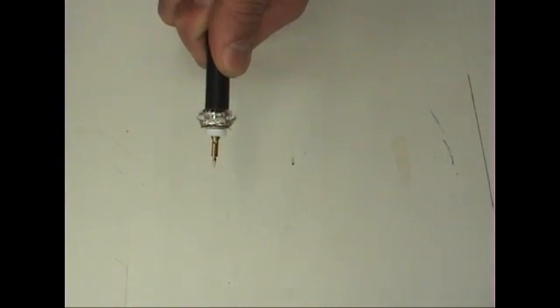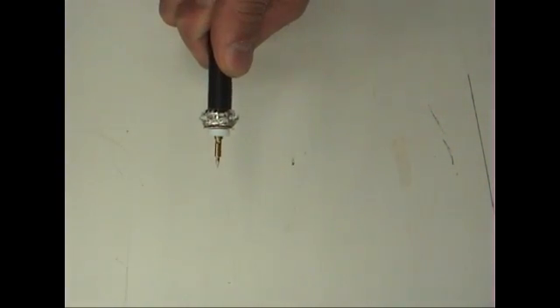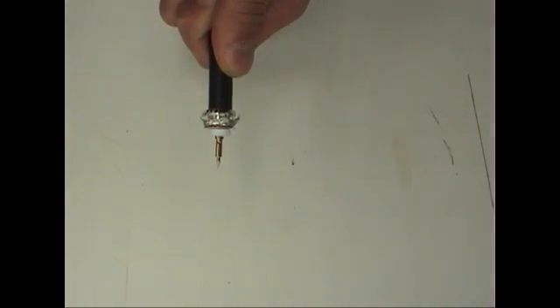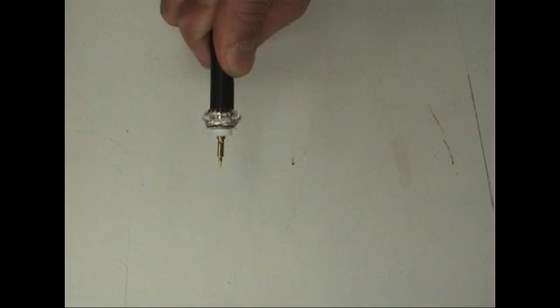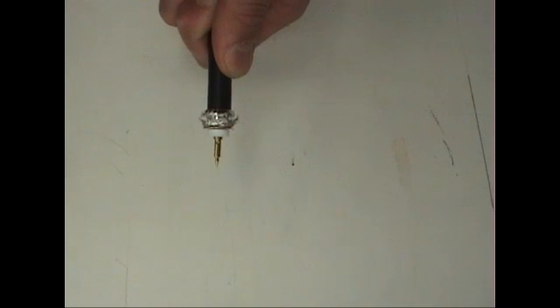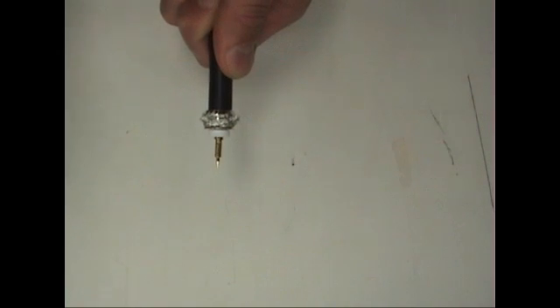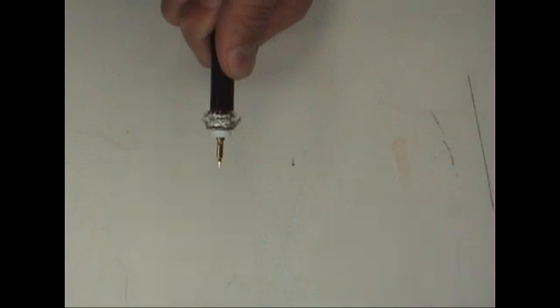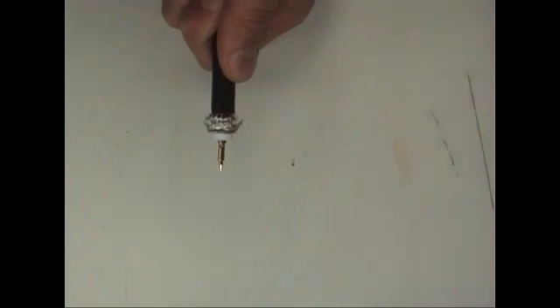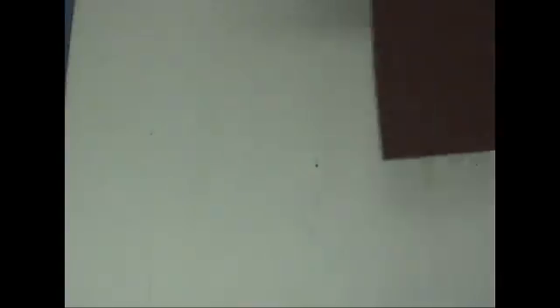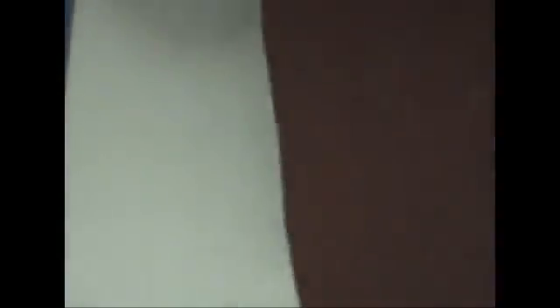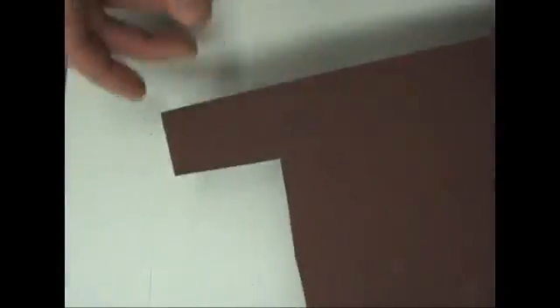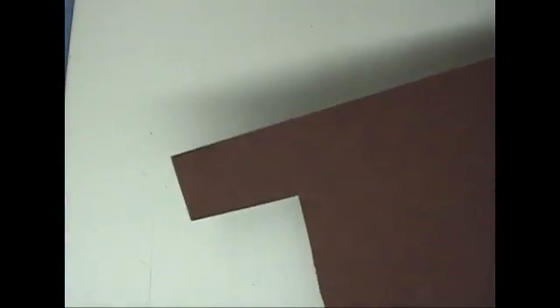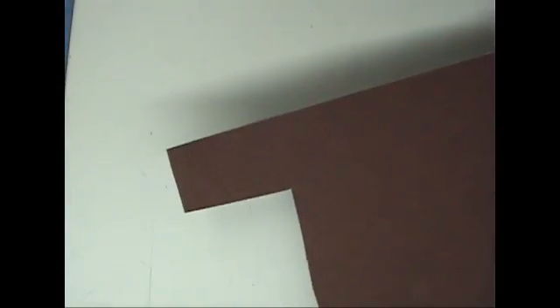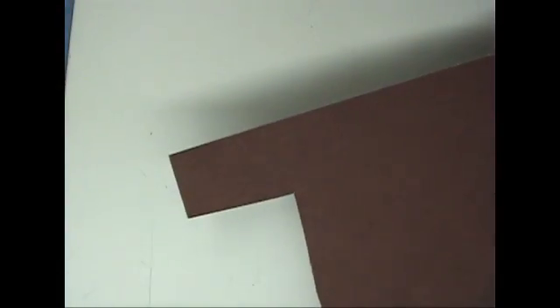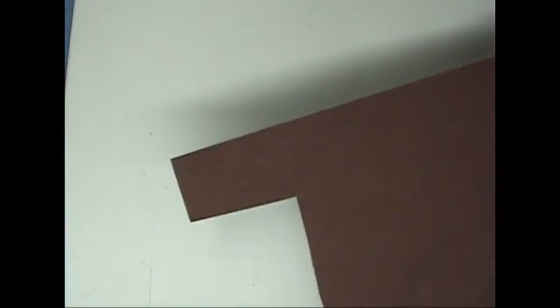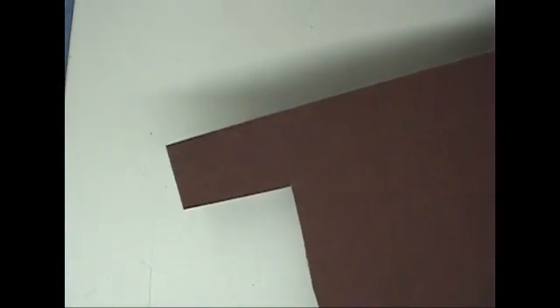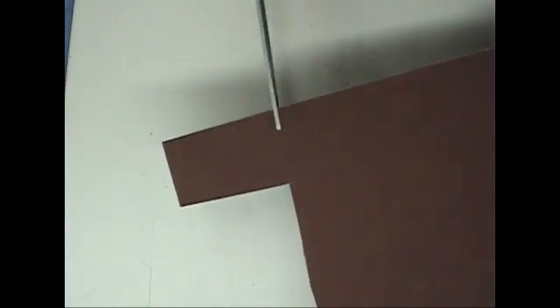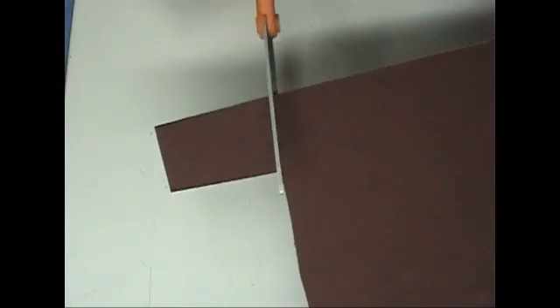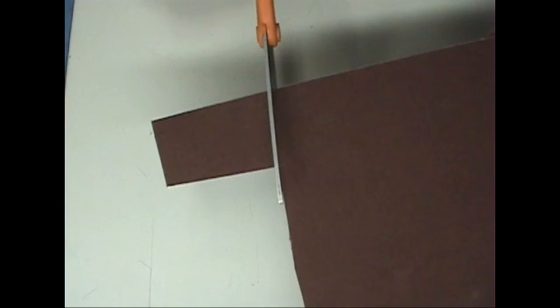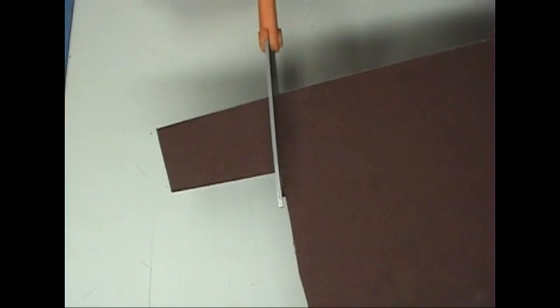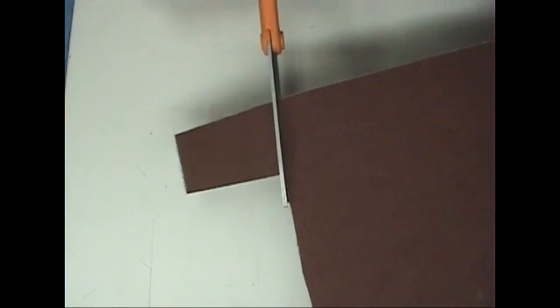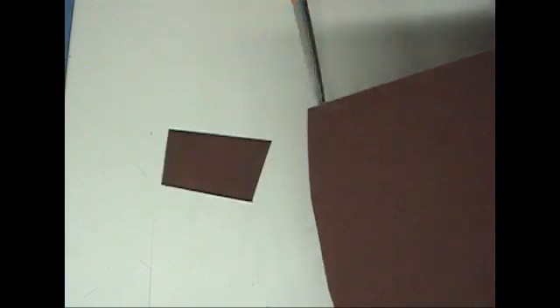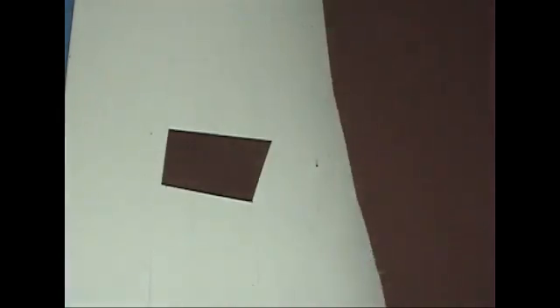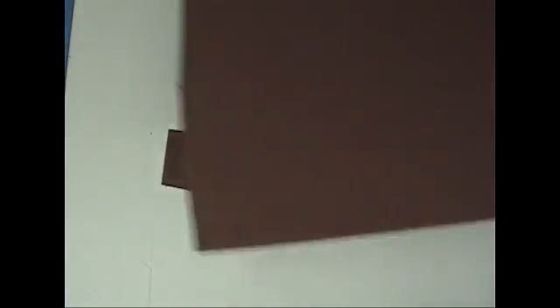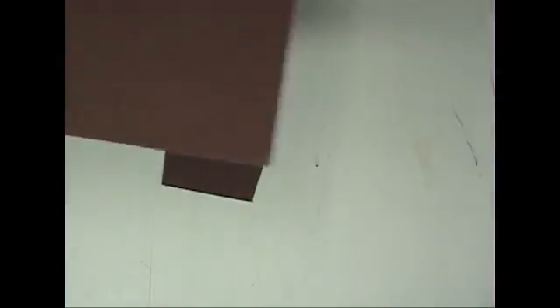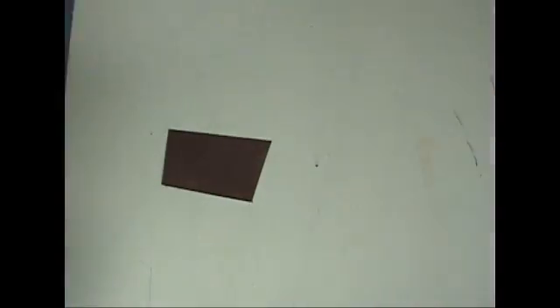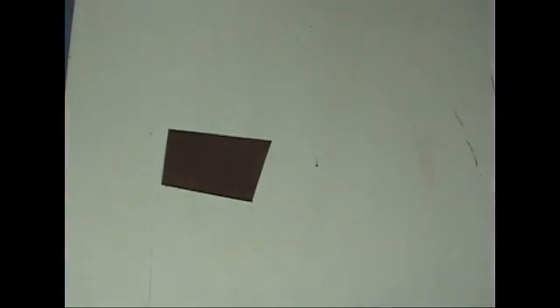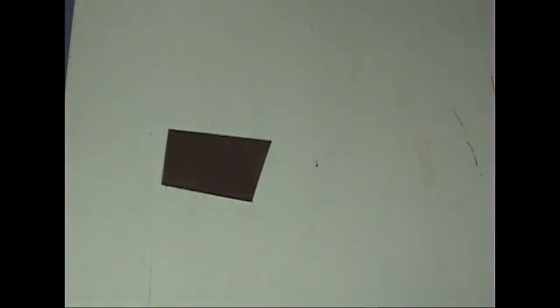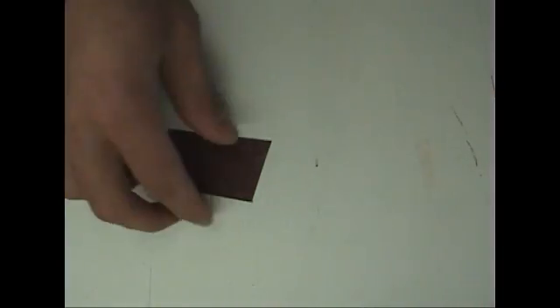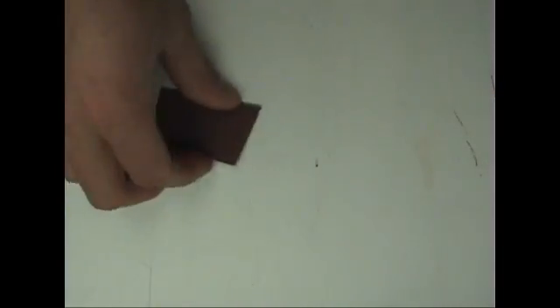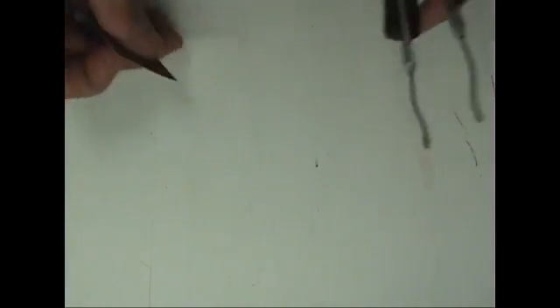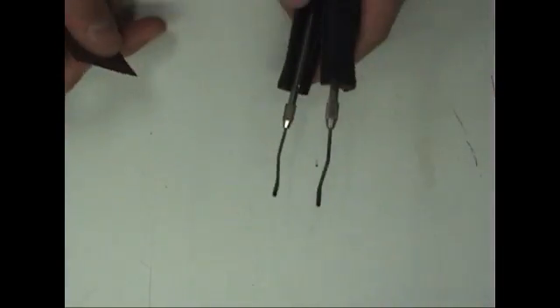Before you use your heat tweezers, you want to make sure that they are clean. Clean your heat tweezers with 800-grit sandpaper.